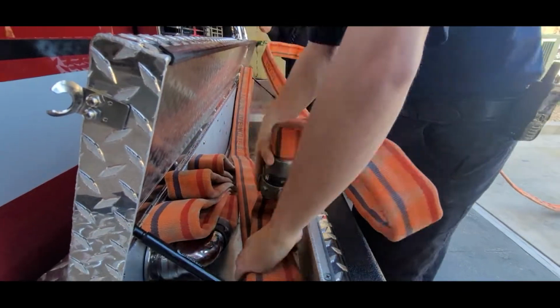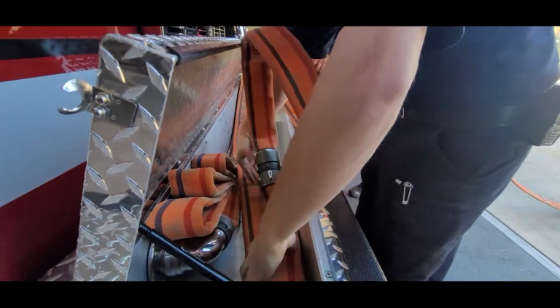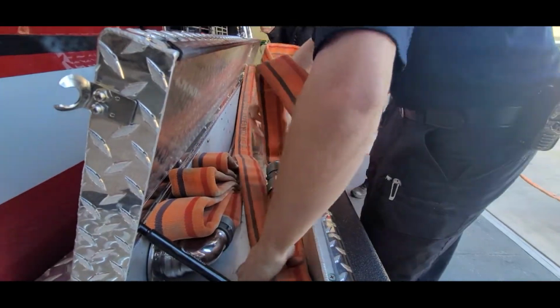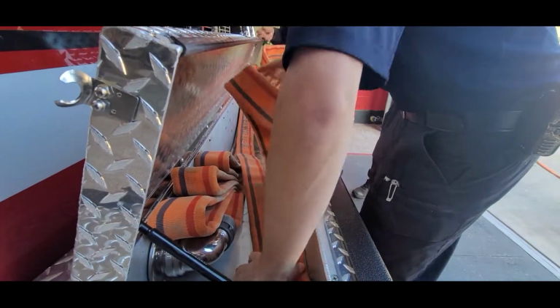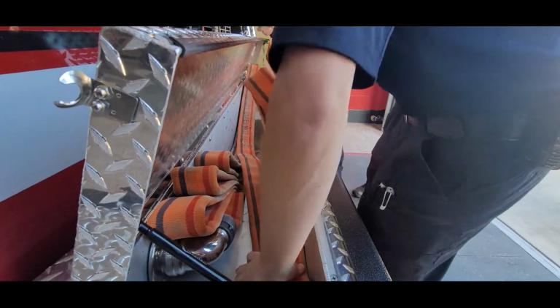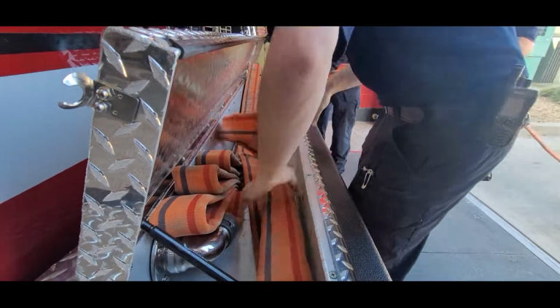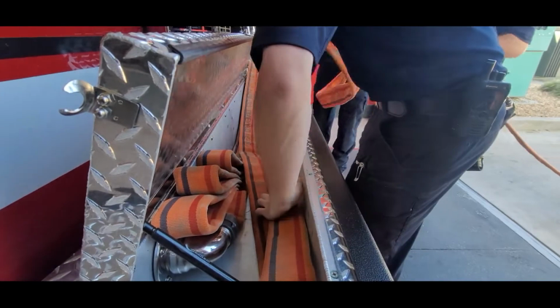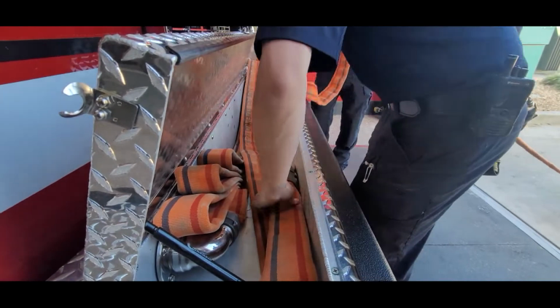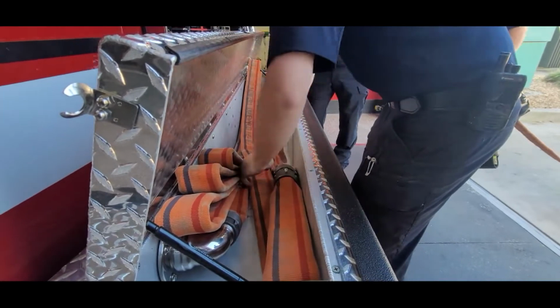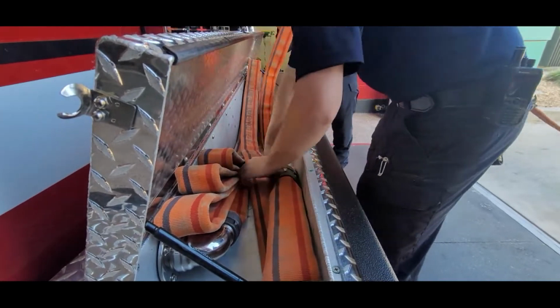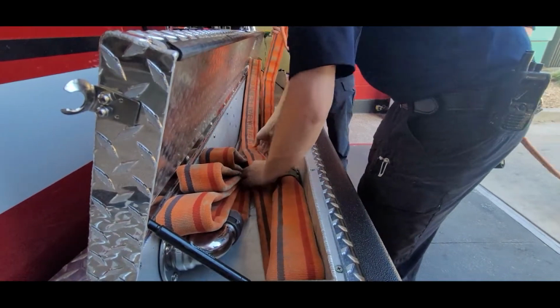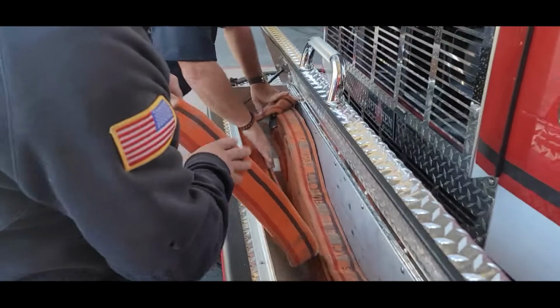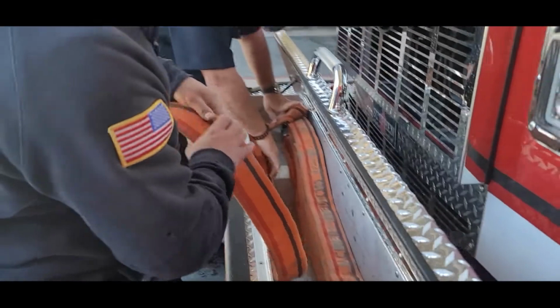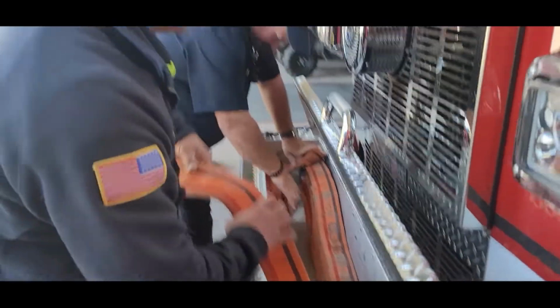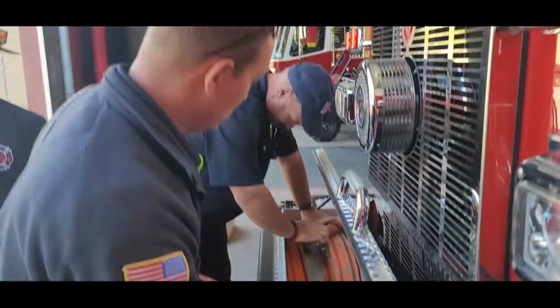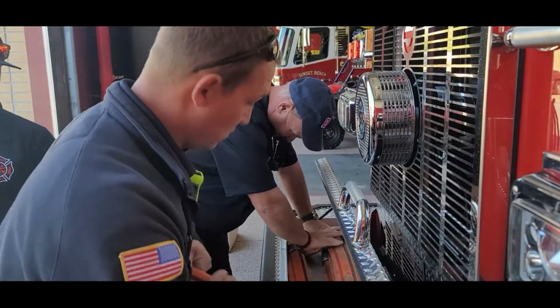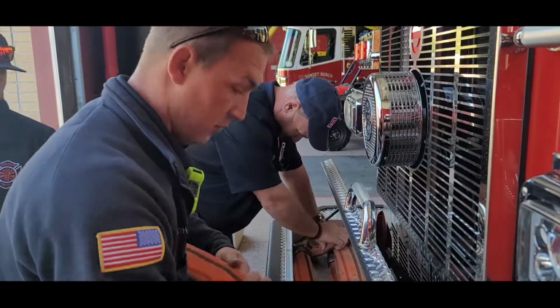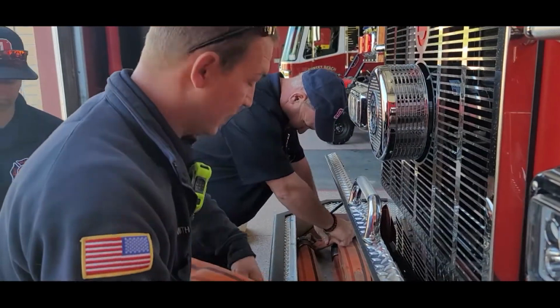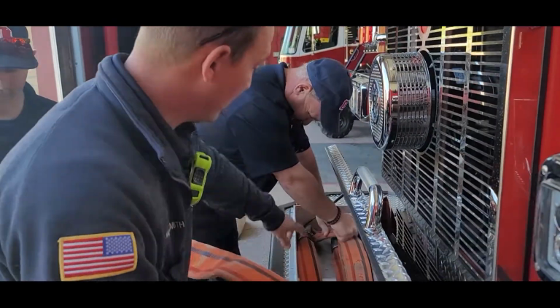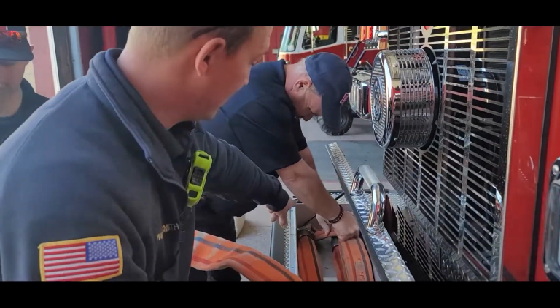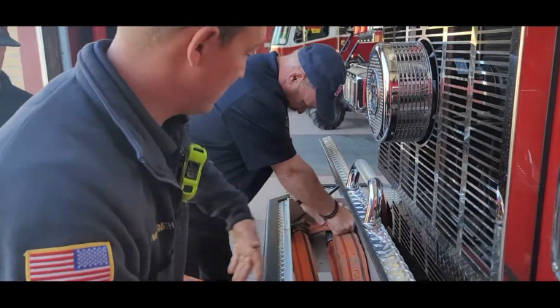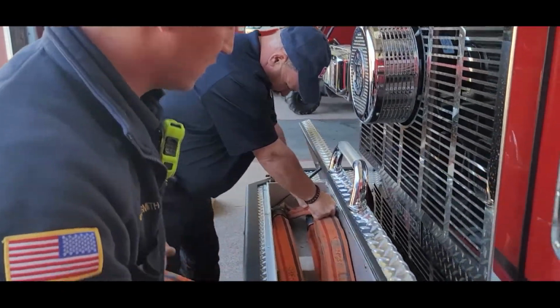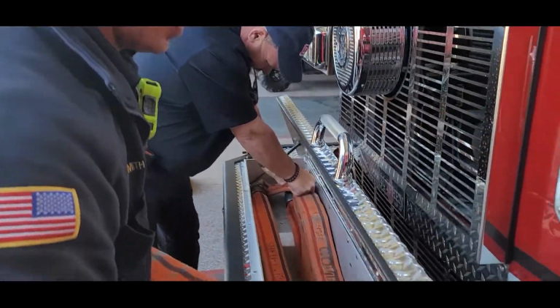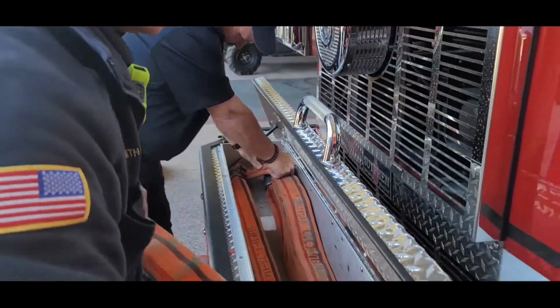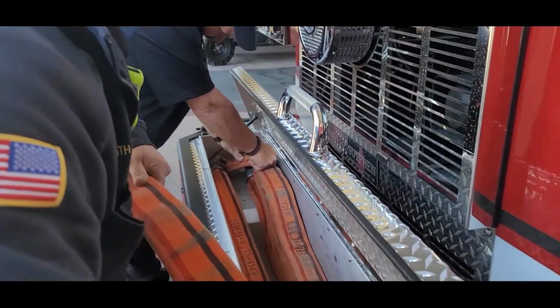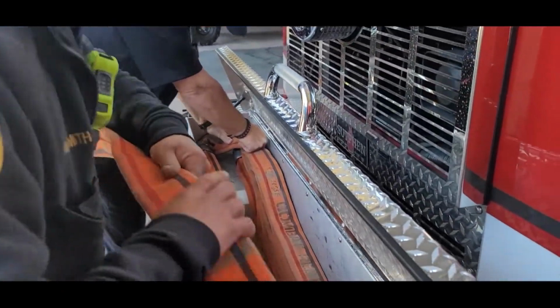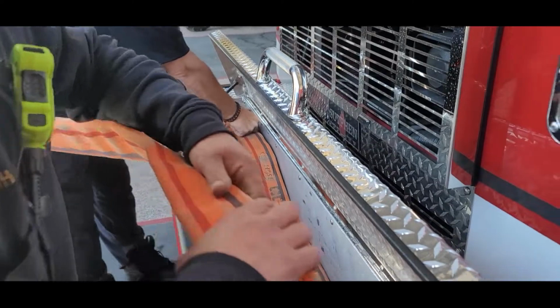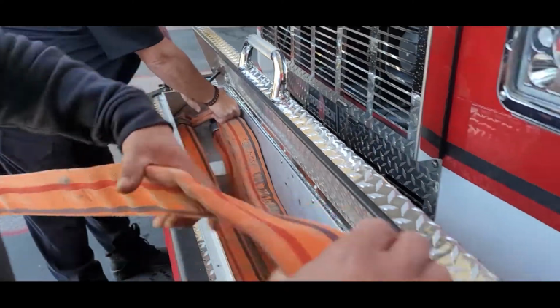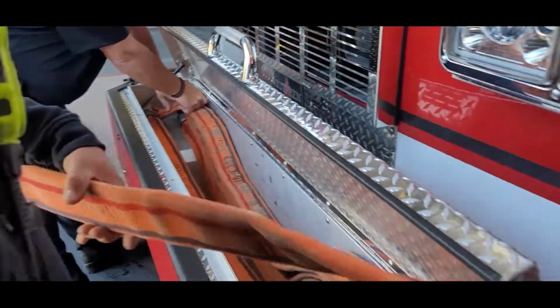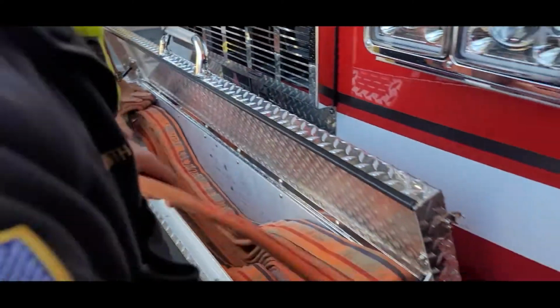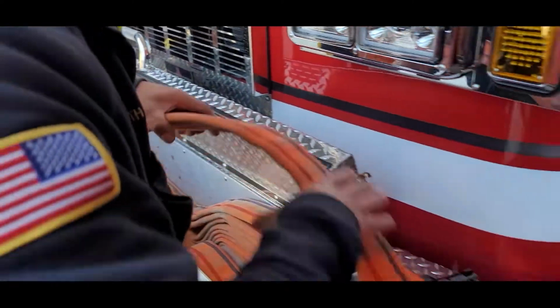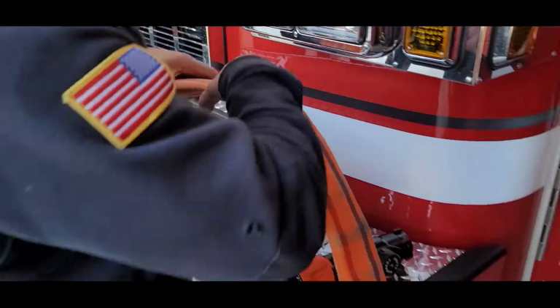Begin the first fold here on the left hand side of the tray, most forward. Then begin flat loading the next section of hose.